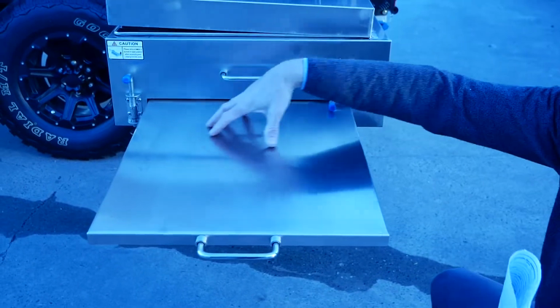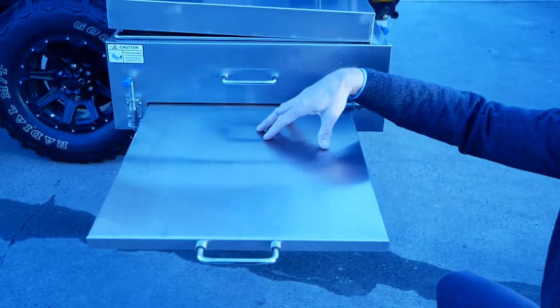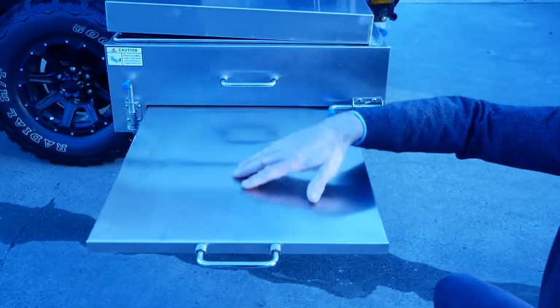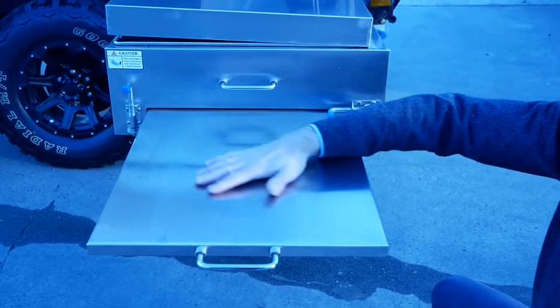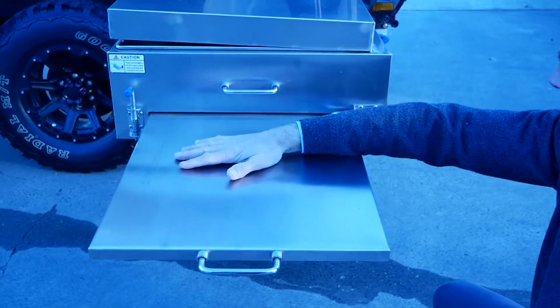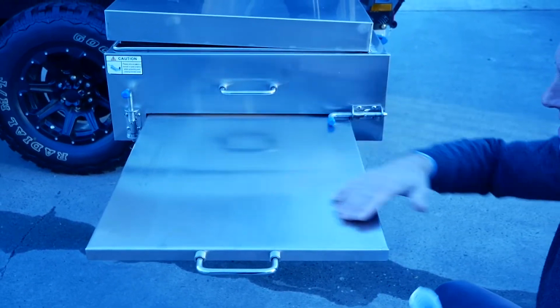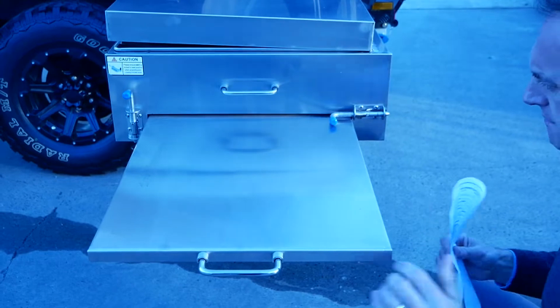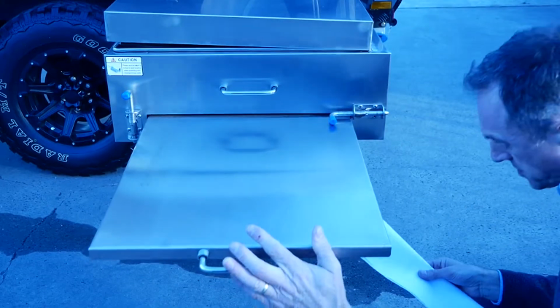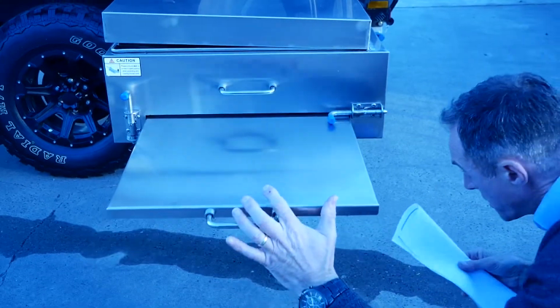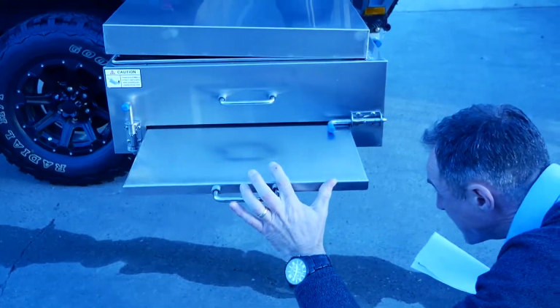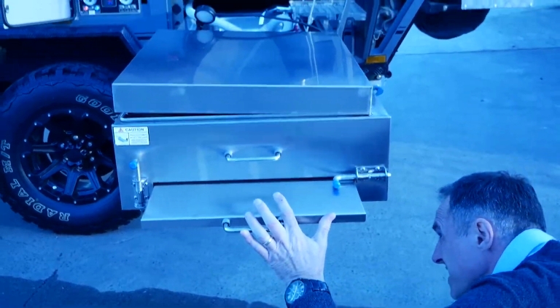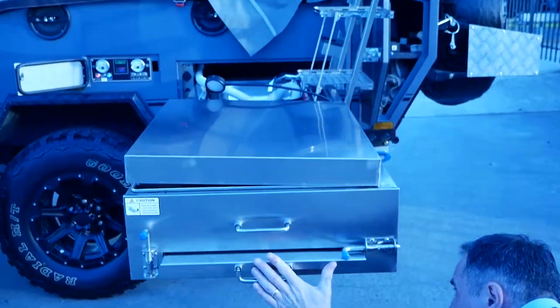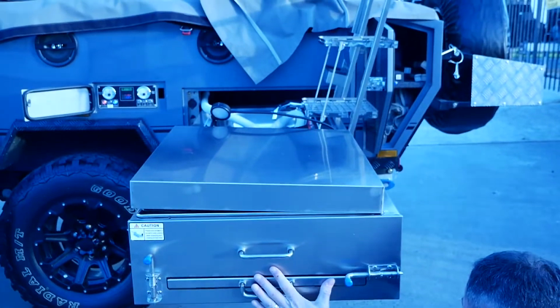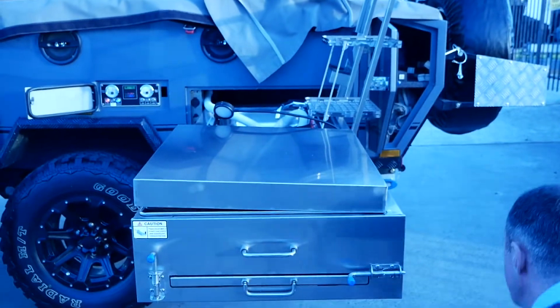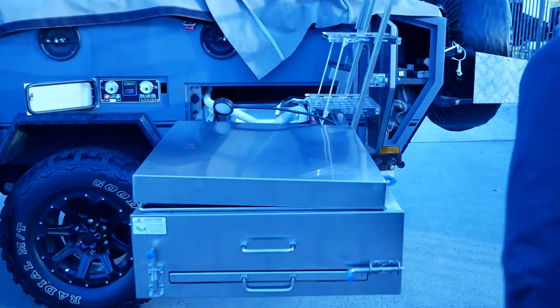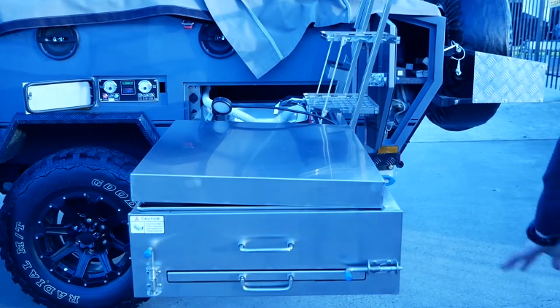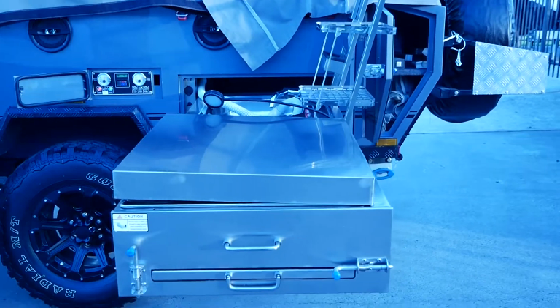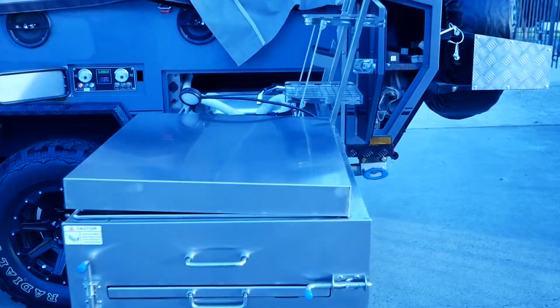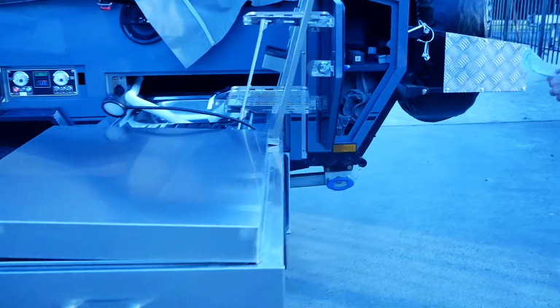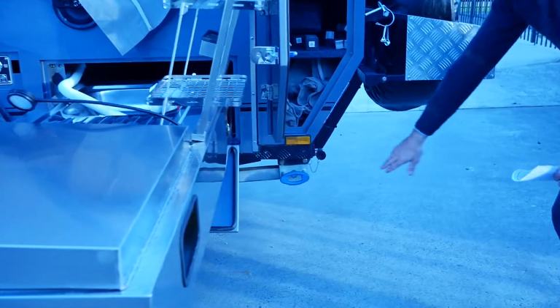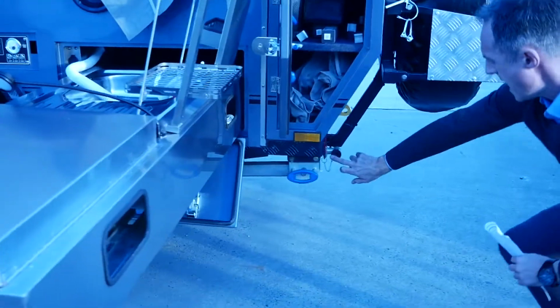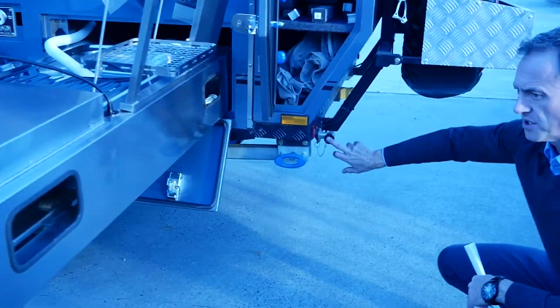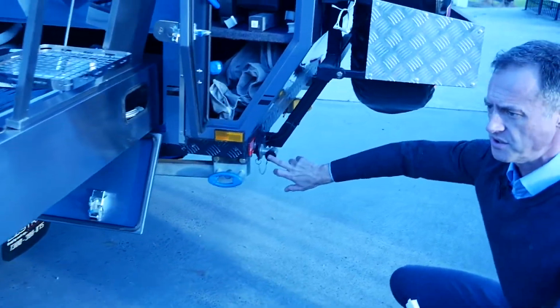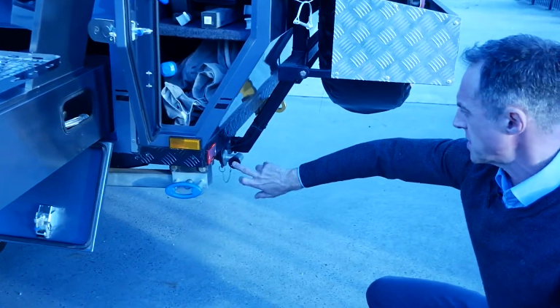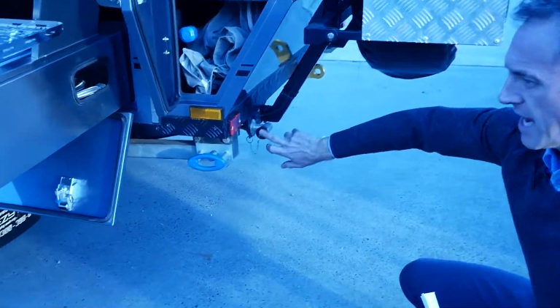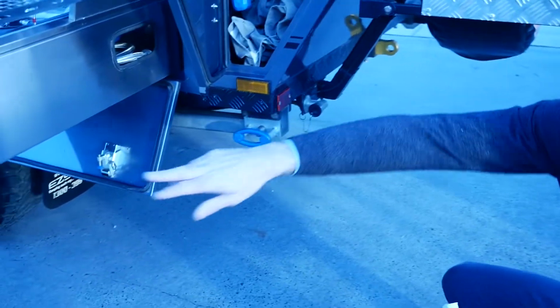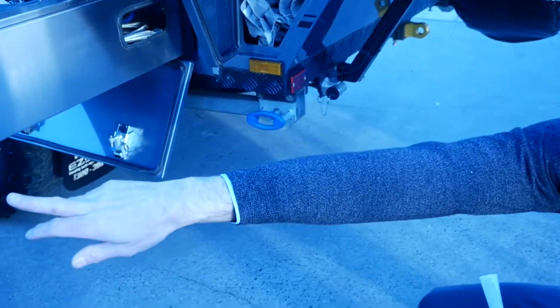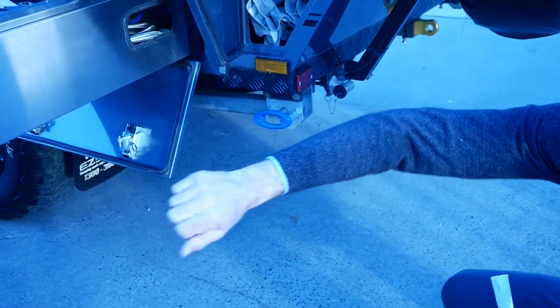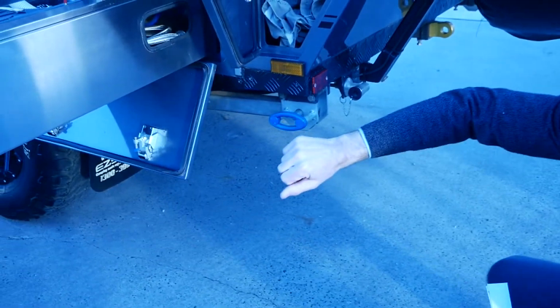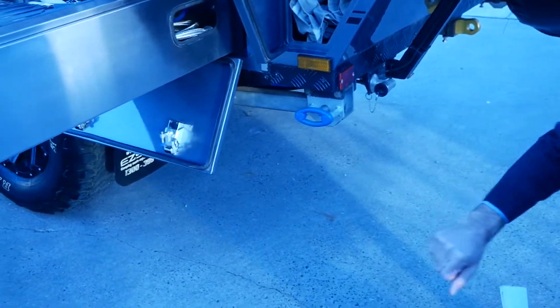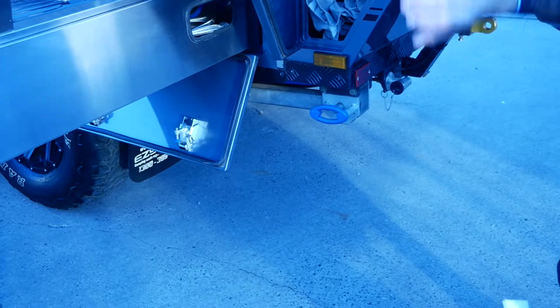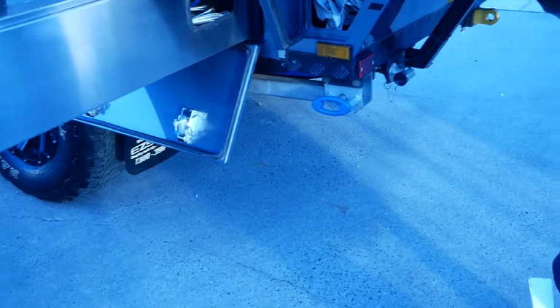We've got an extendable tray here — you can use it as a chopping block or for a bit of extra workspace. Our gas bayonet is there and it just connects onto the gas bayonet, so the gas cable is right there.